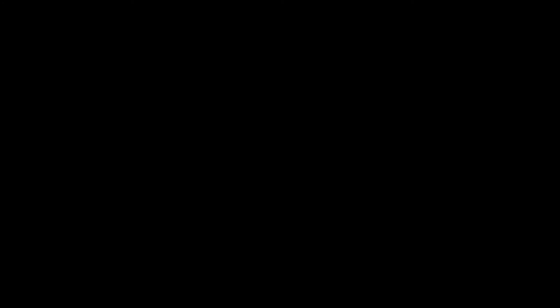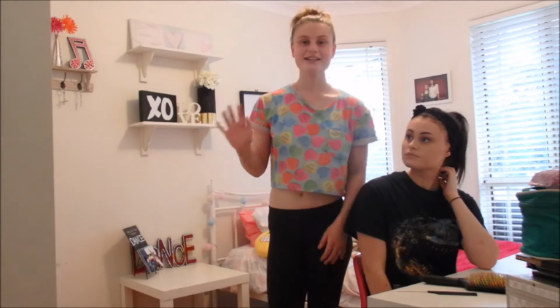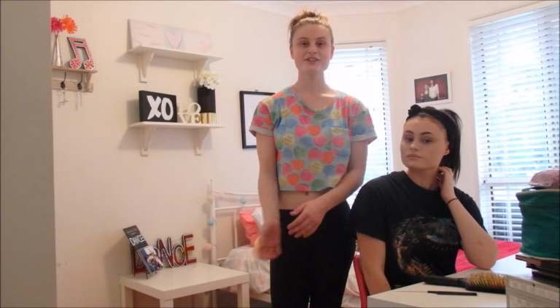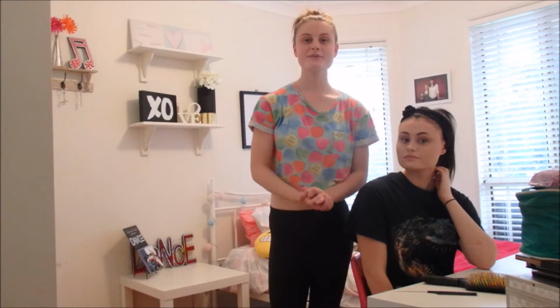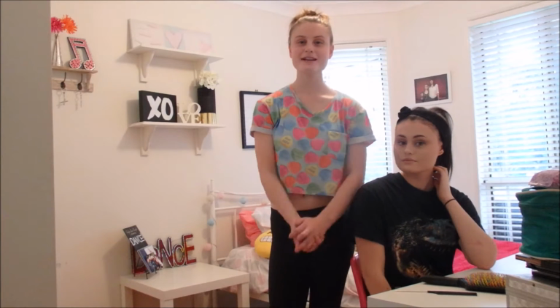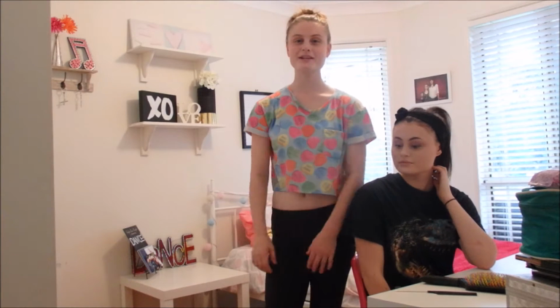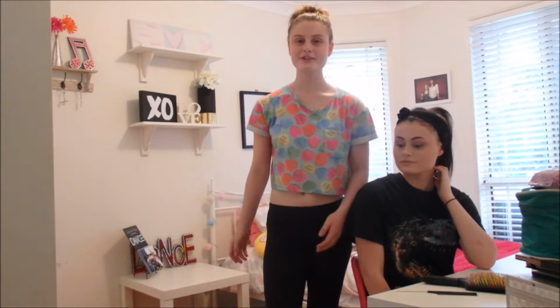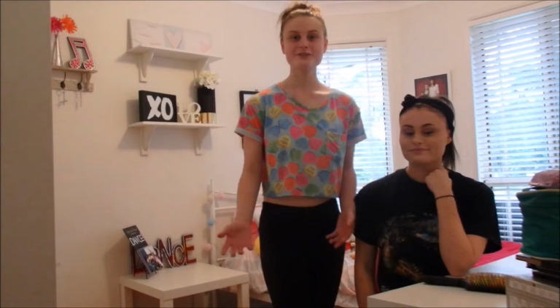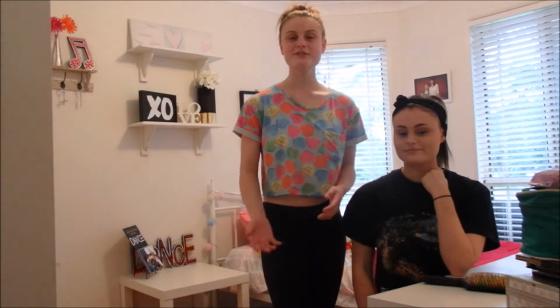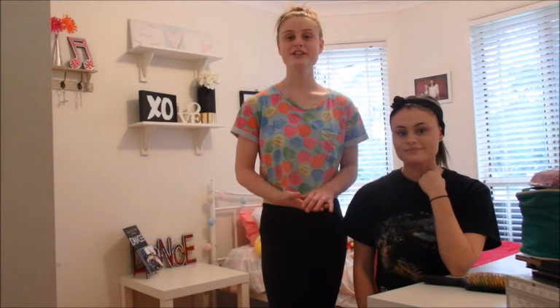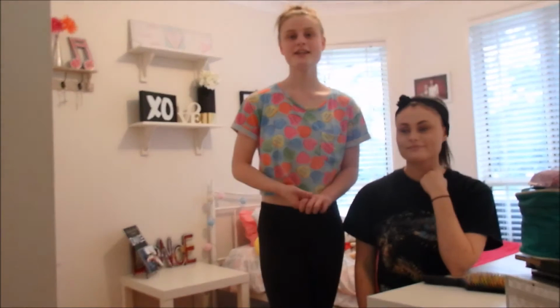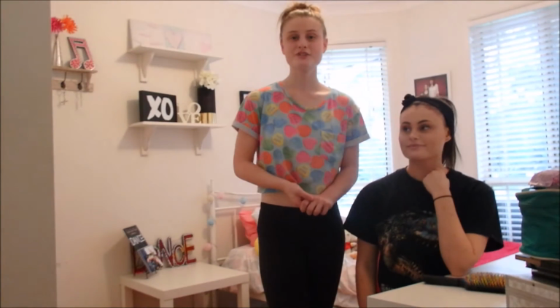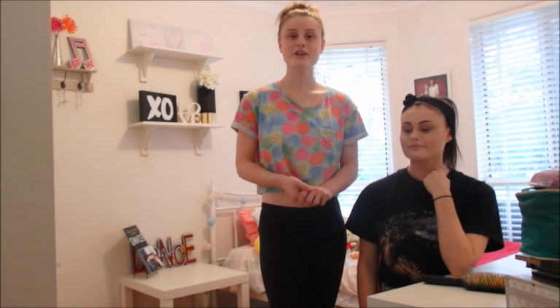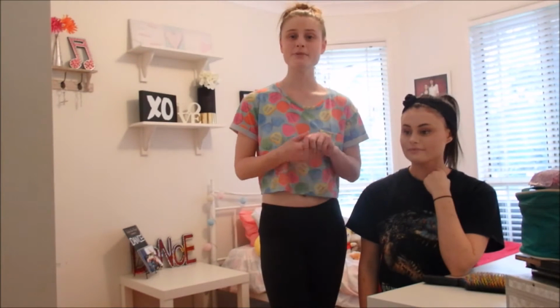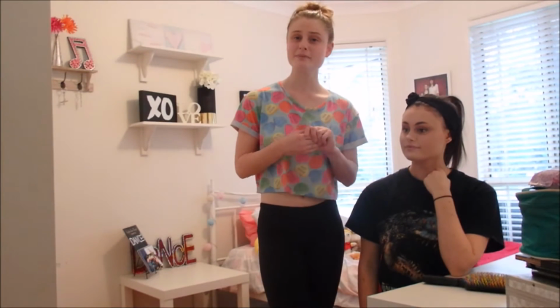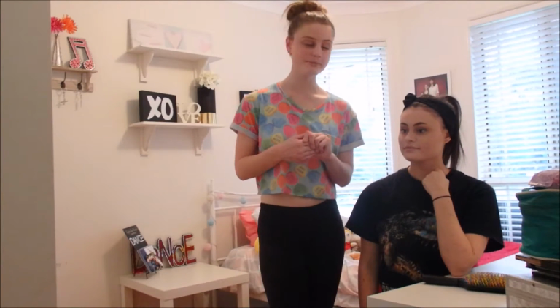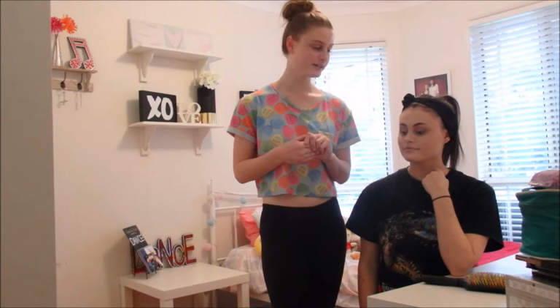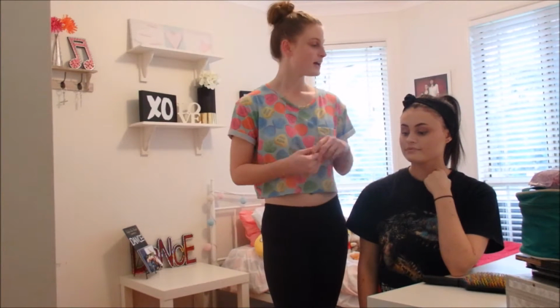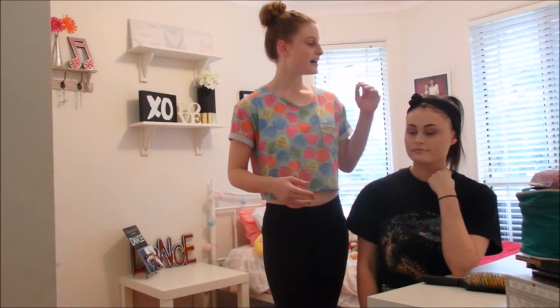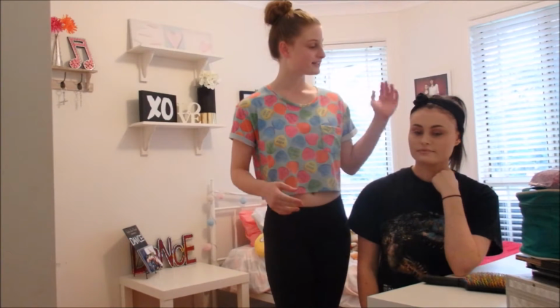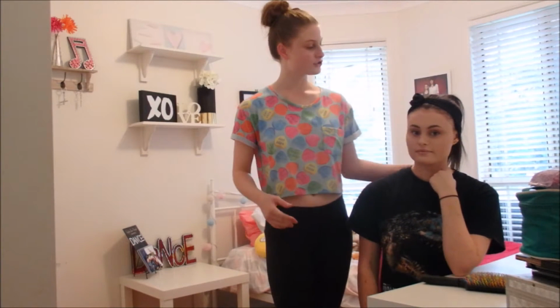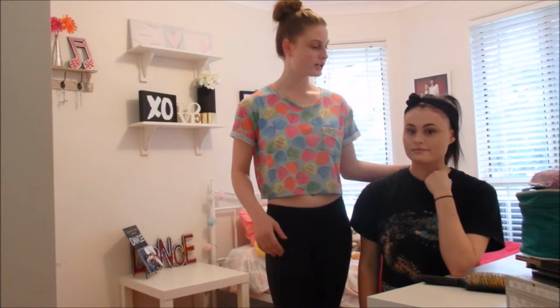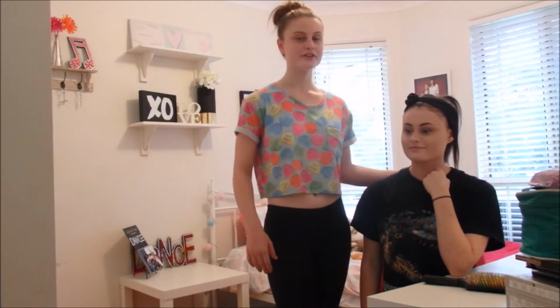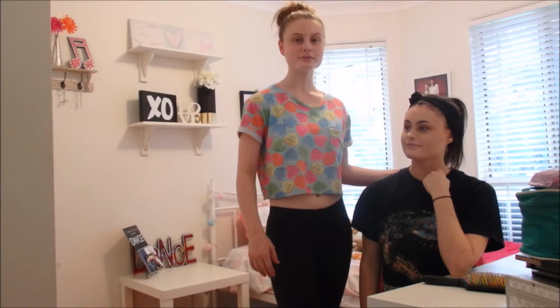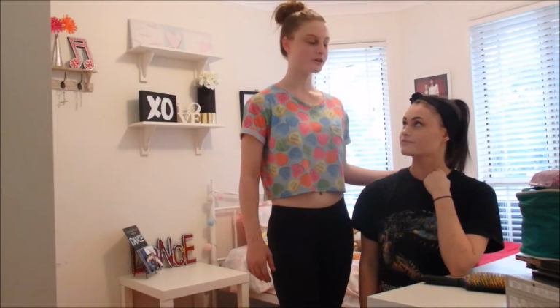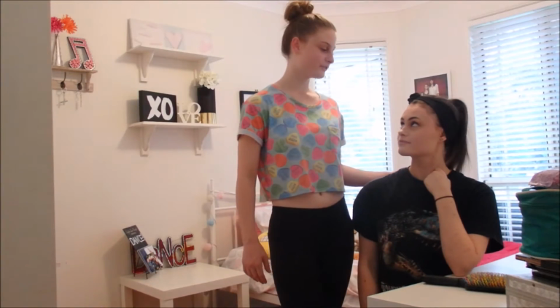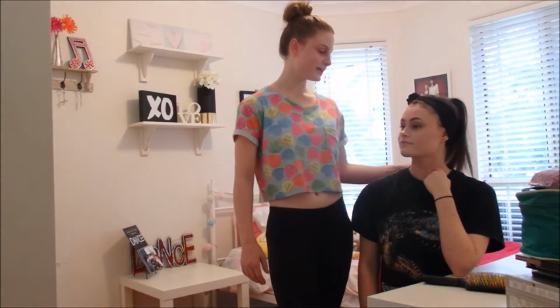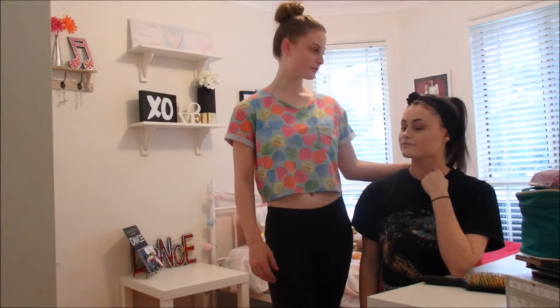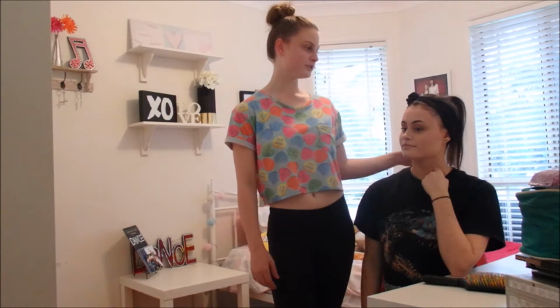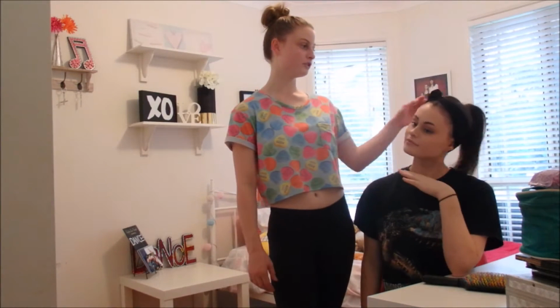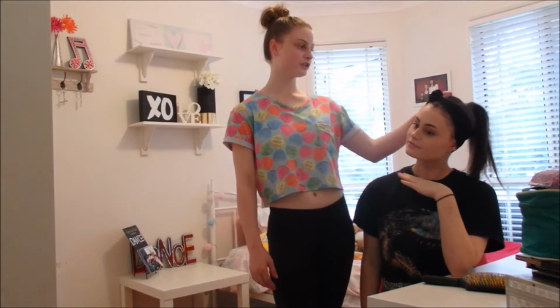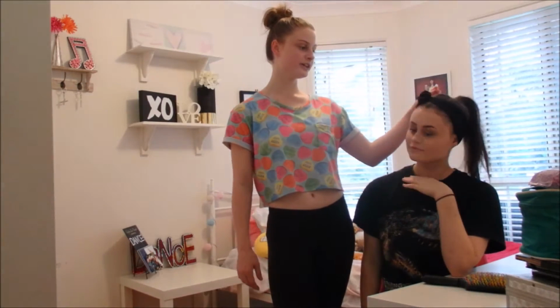Hey guys, it's Sophie. Welcome back to my channel. This week's video is a hair tutorial. I'm doing a messy bun. My sister Georgia is going to be modeling for me. I'm going to be doing the look on her.